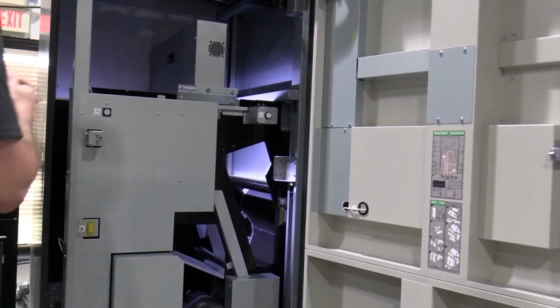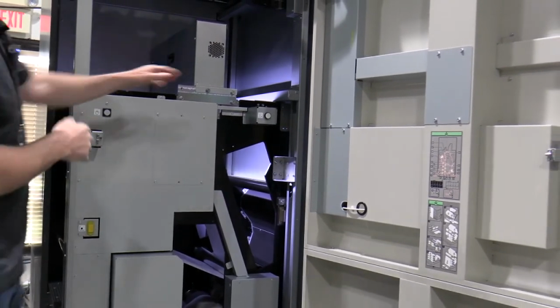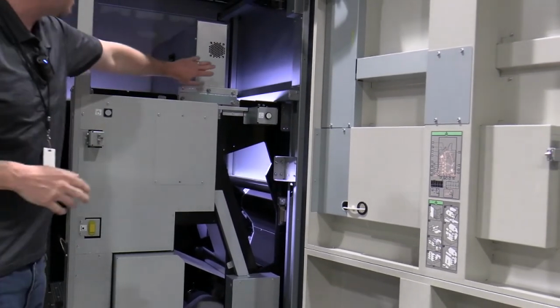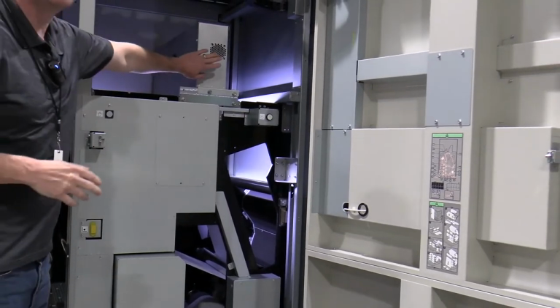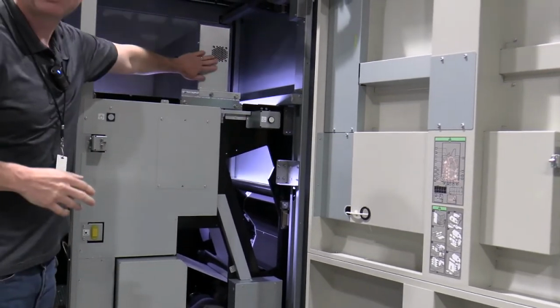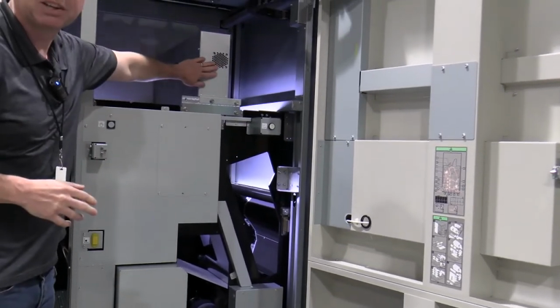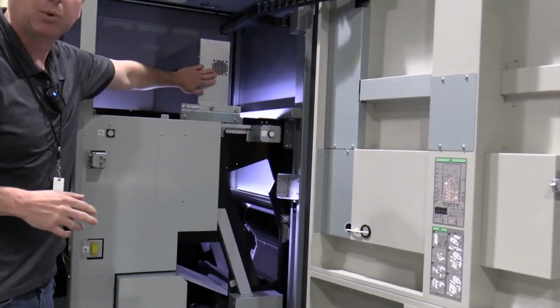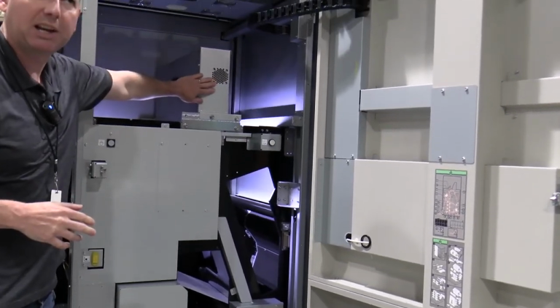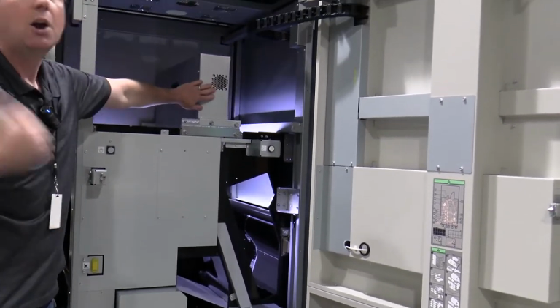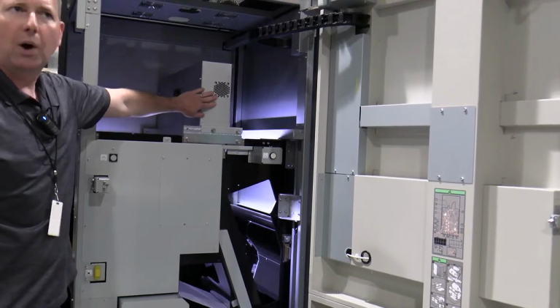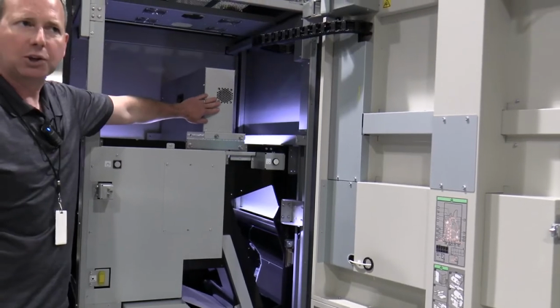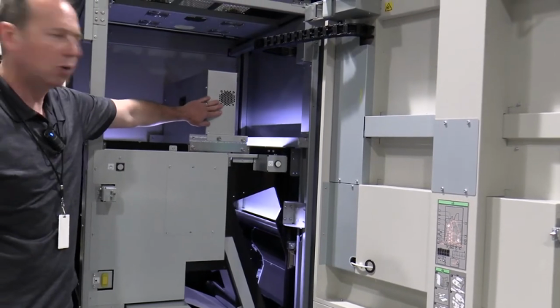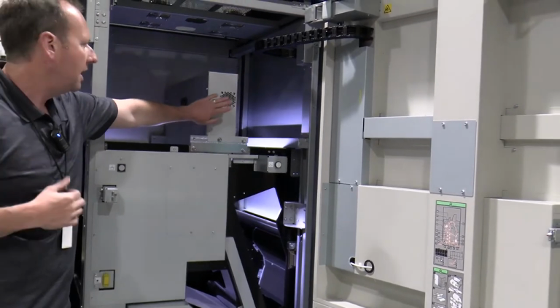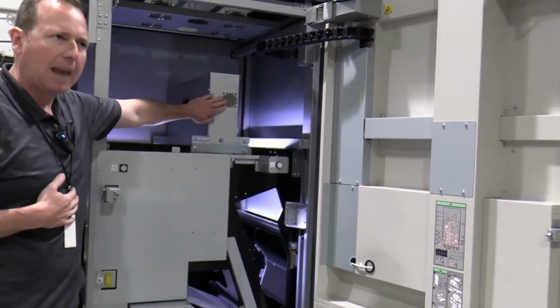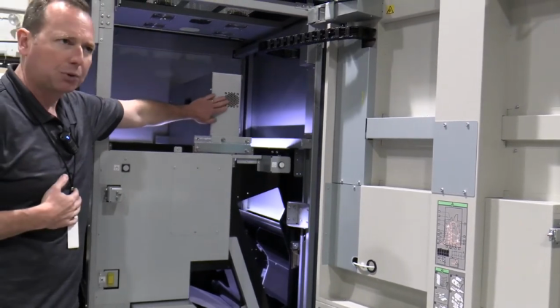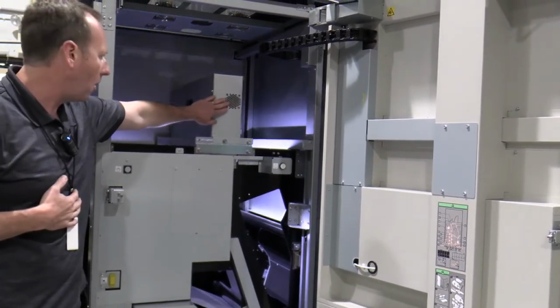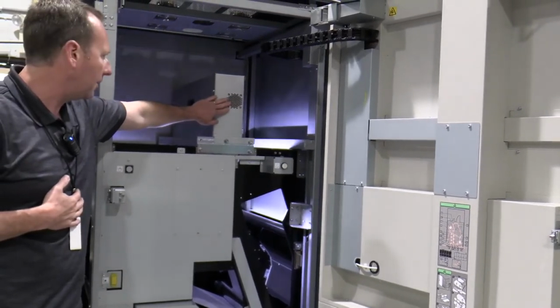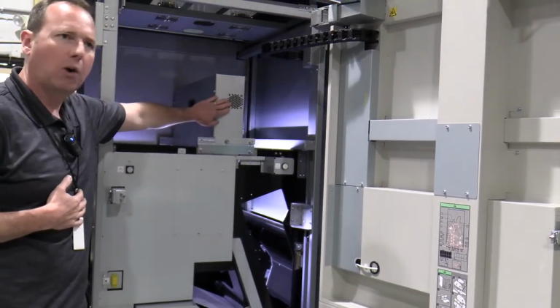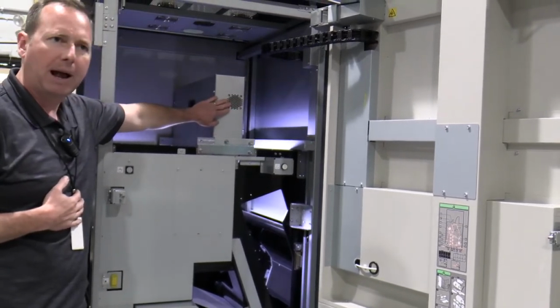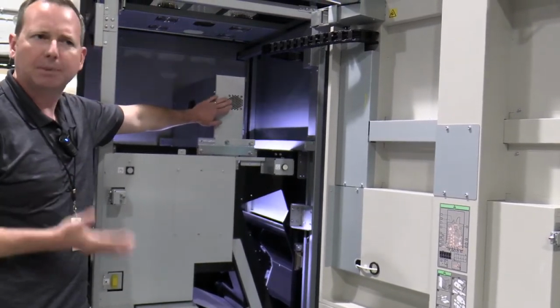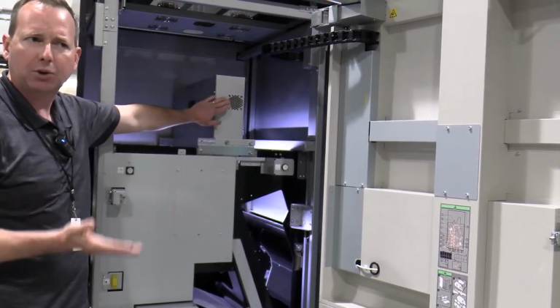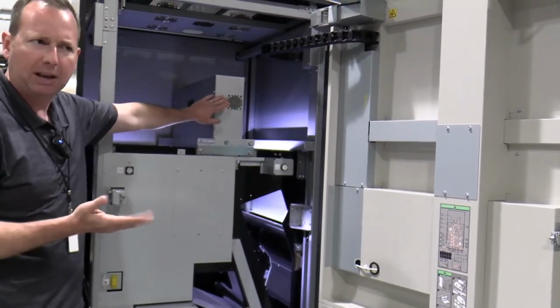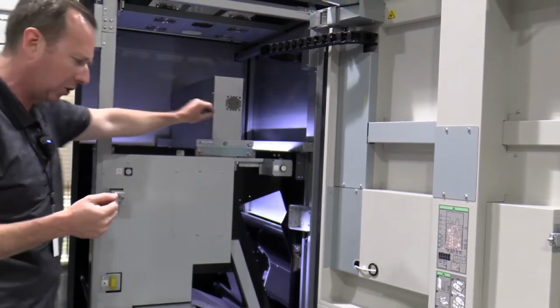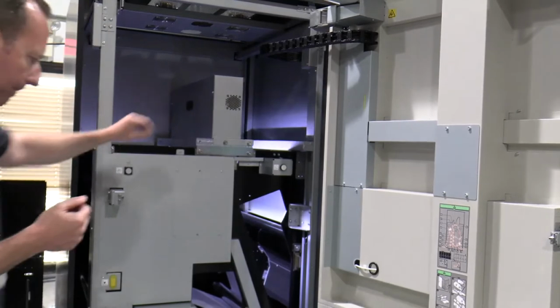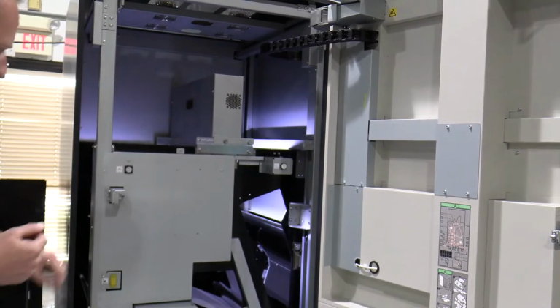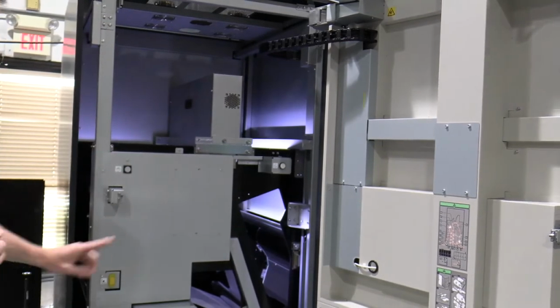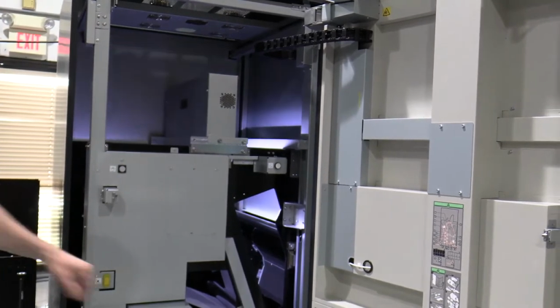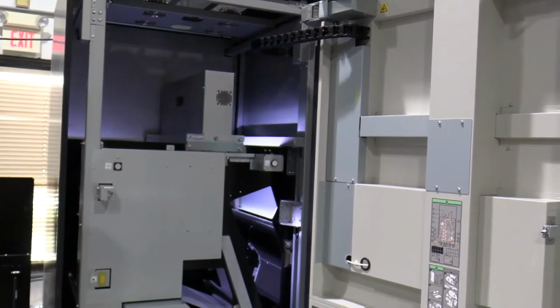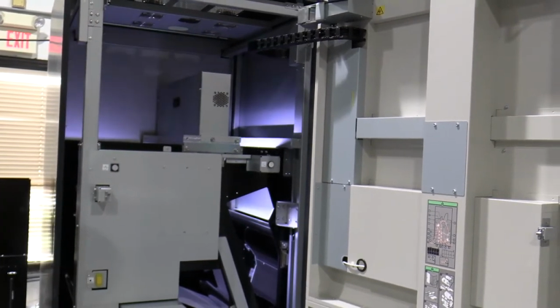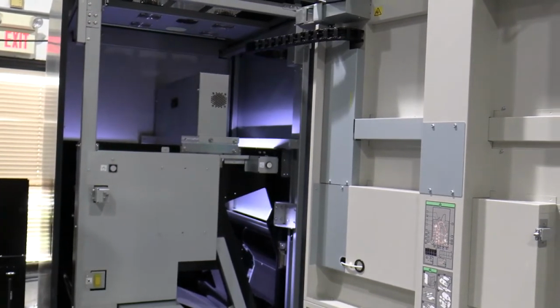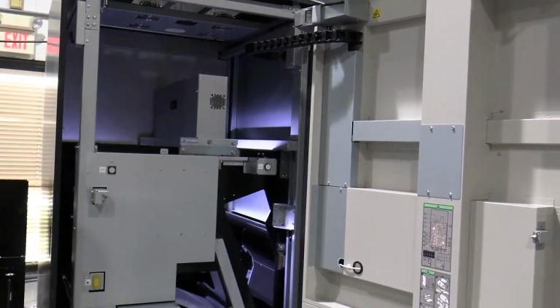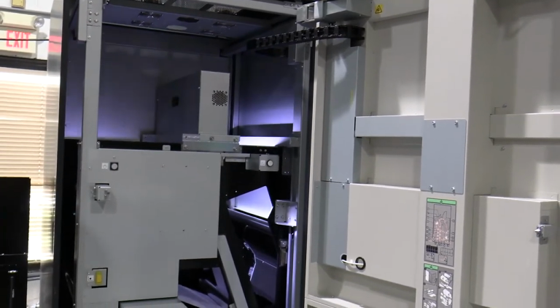Engine one has an inspection system that's capturing all the images going by to make sure the data looks good. Chiller unit number one is right here.